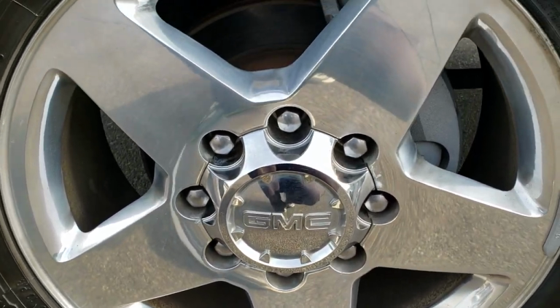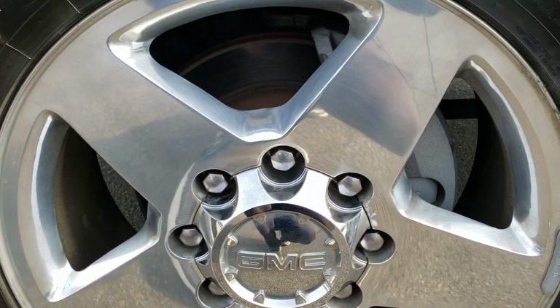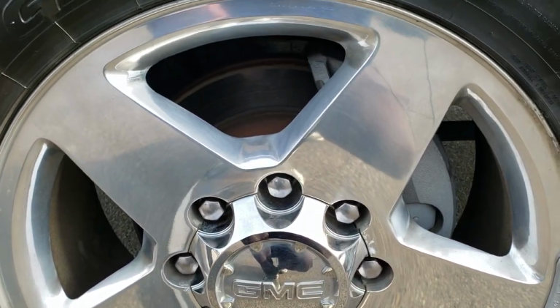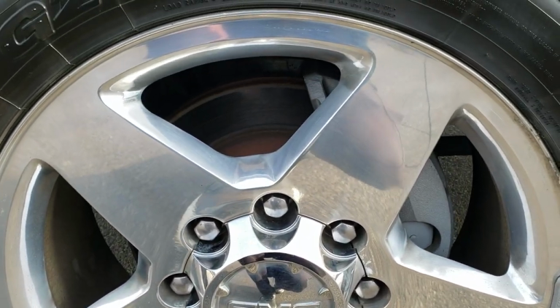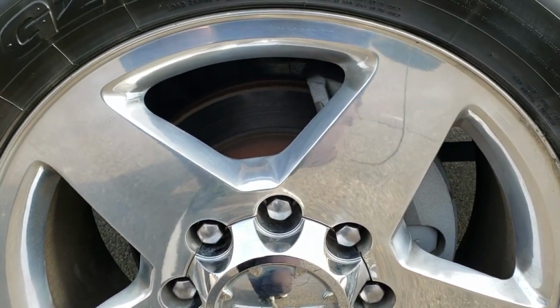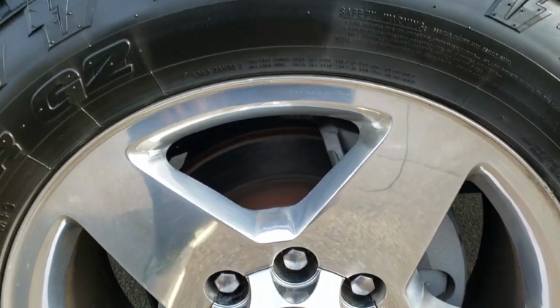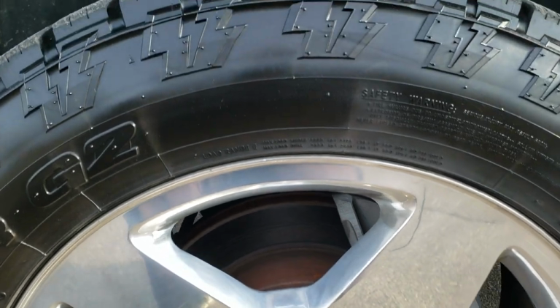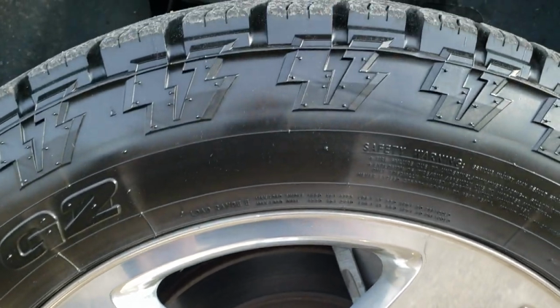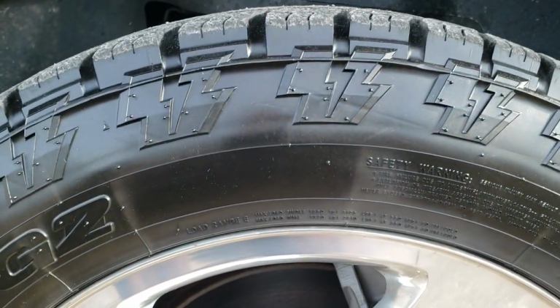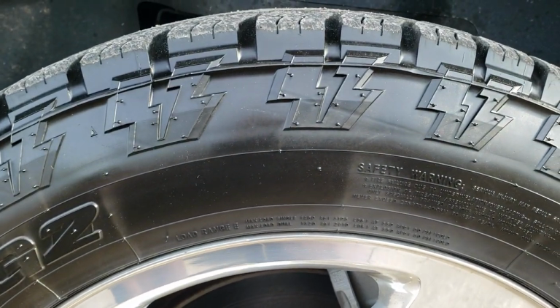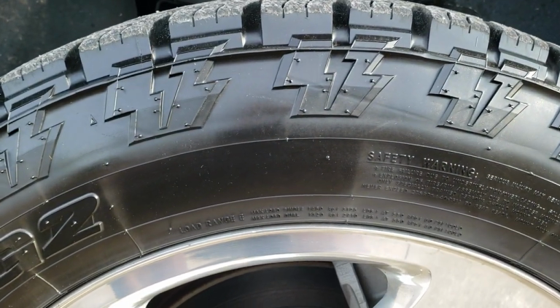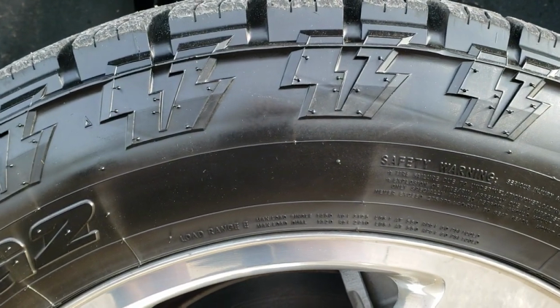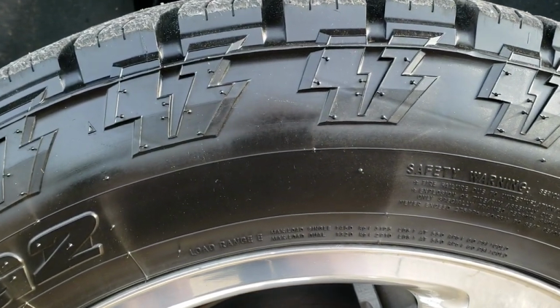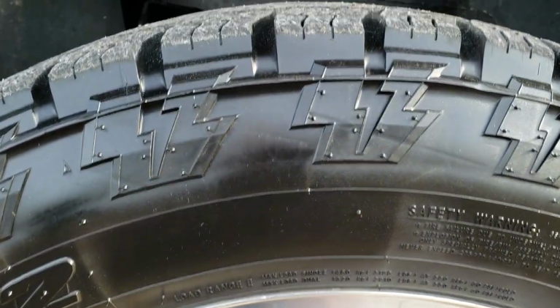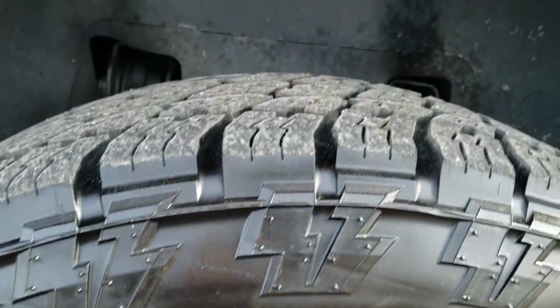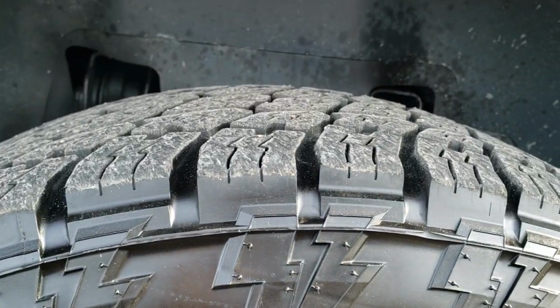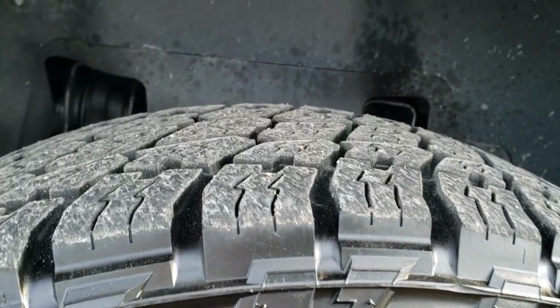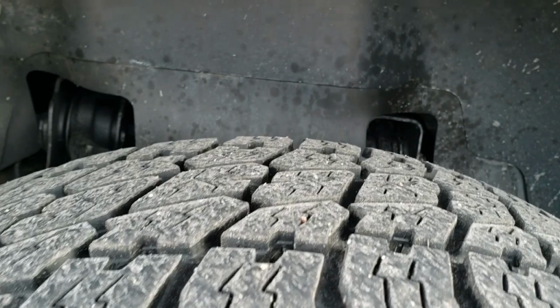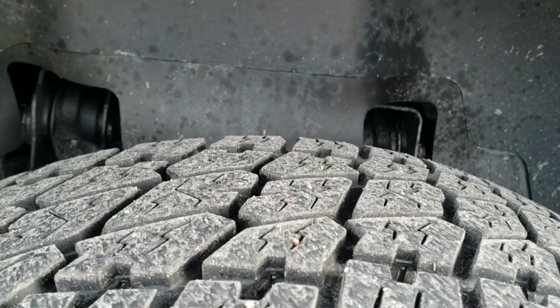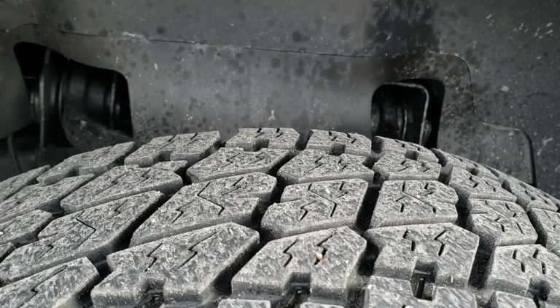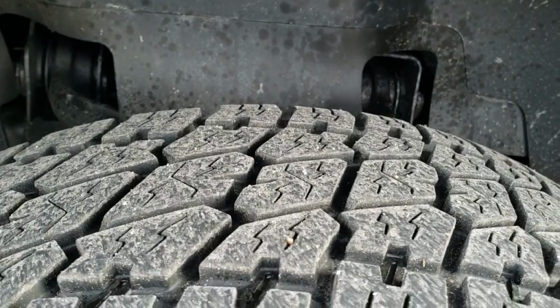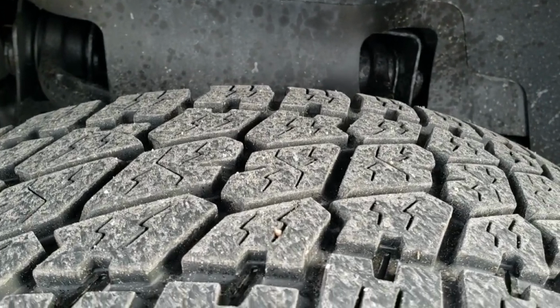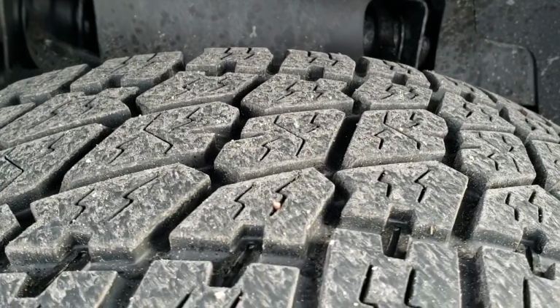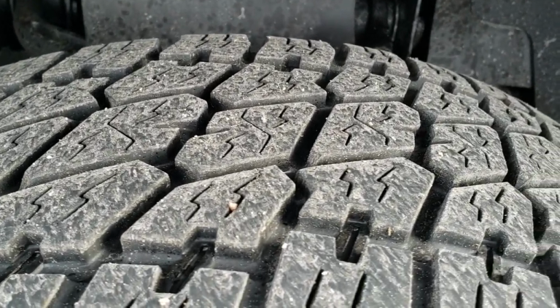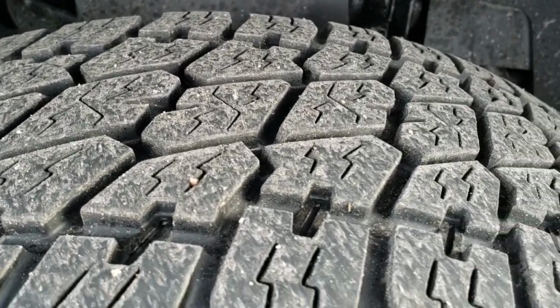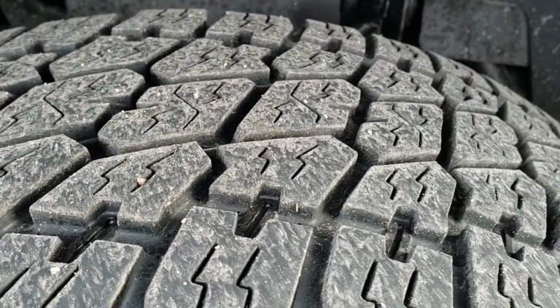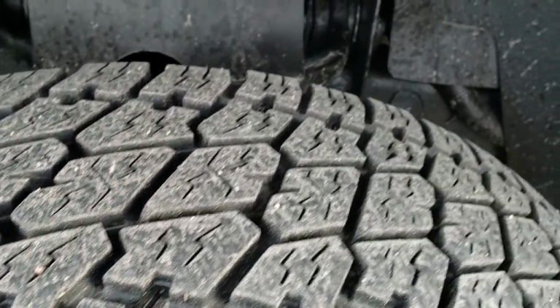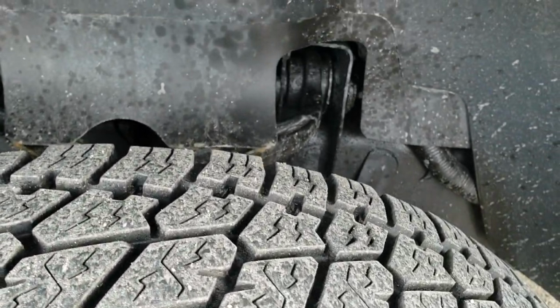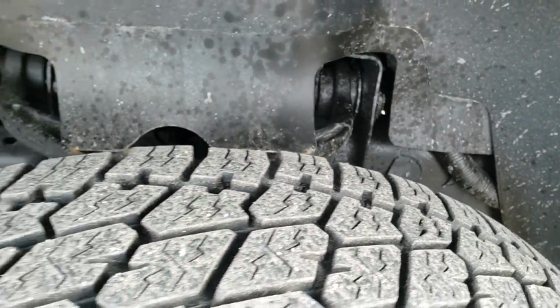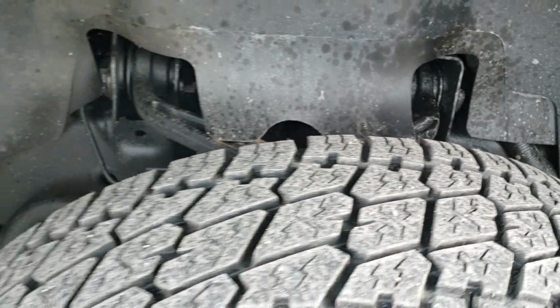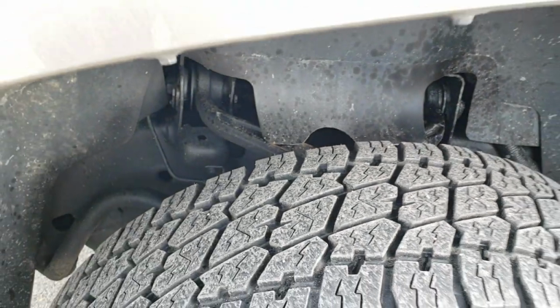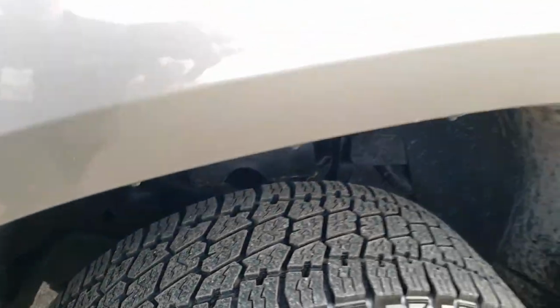It has the 20 inch polished aluminum rims in pretty nice condition. It has Nitto Terra Grappler LT265/60R20 tires and these tires have about 60 to 70 percent of the tread left. The frame and underbody is in really nice shape.